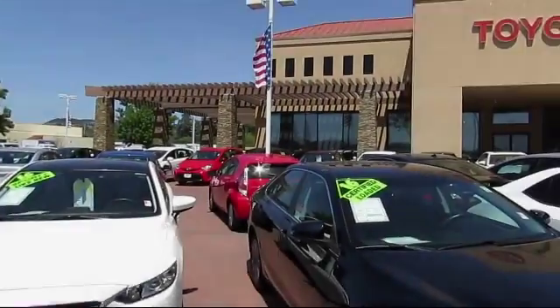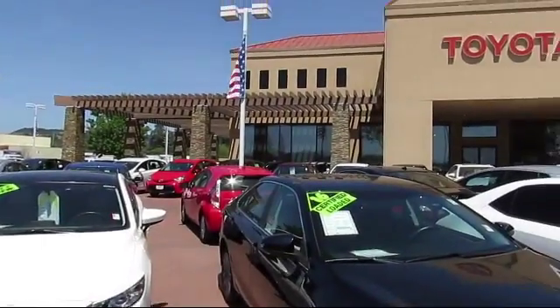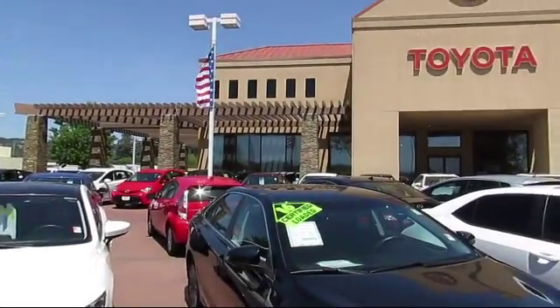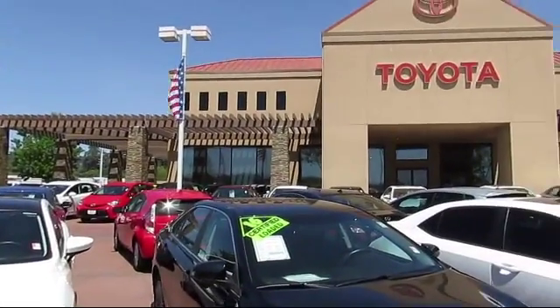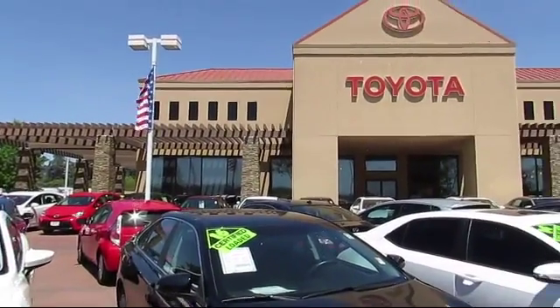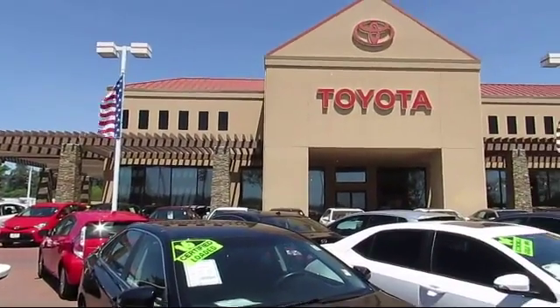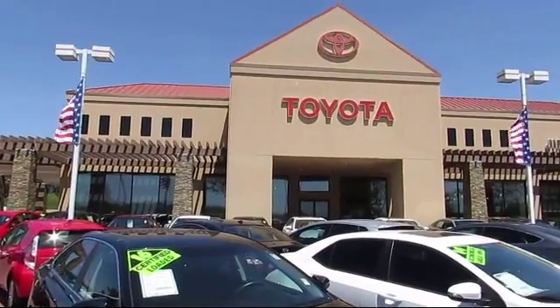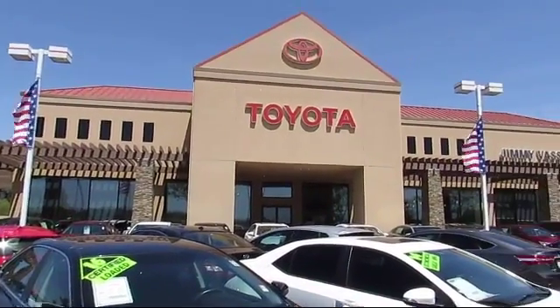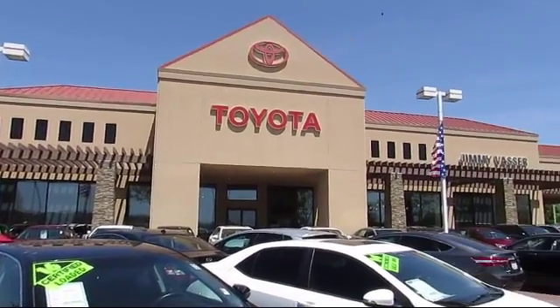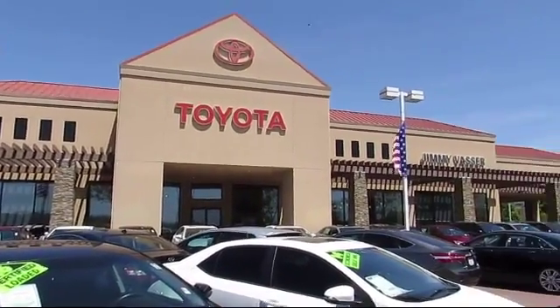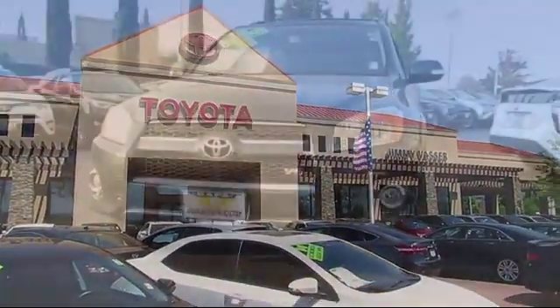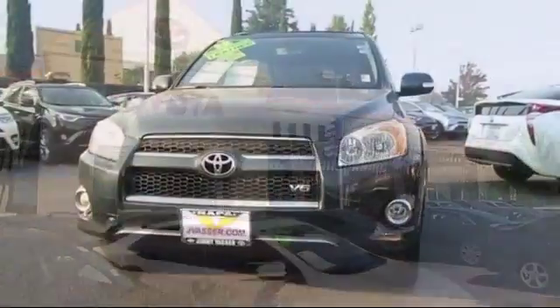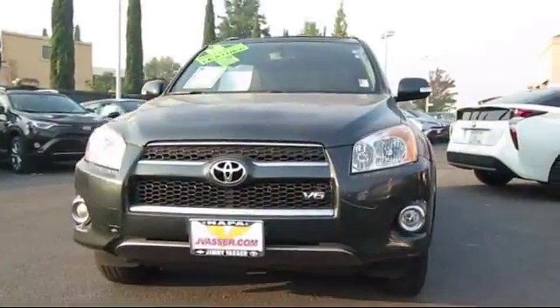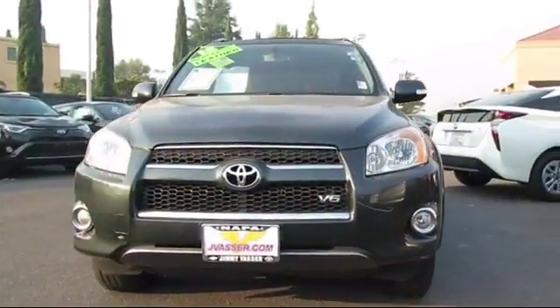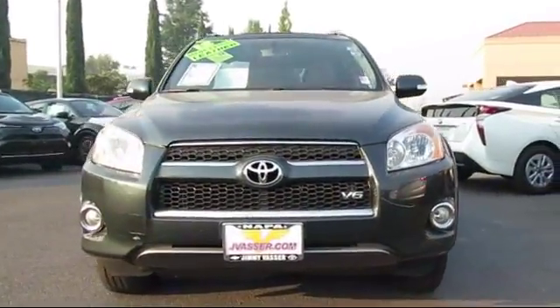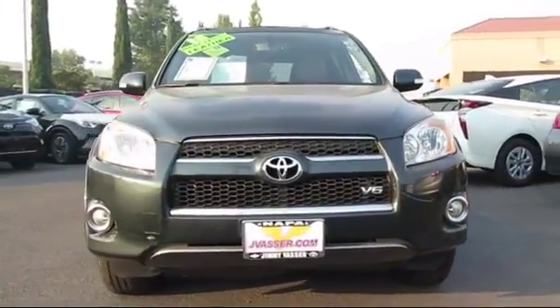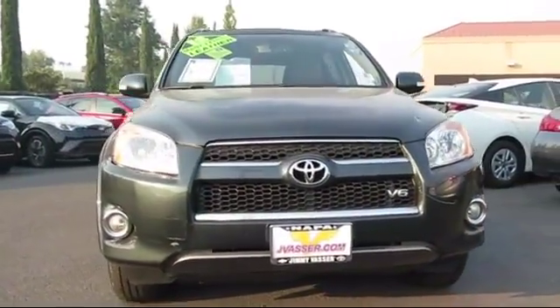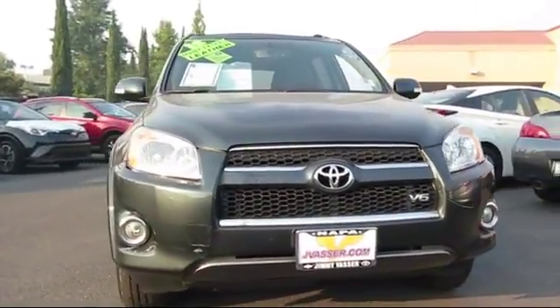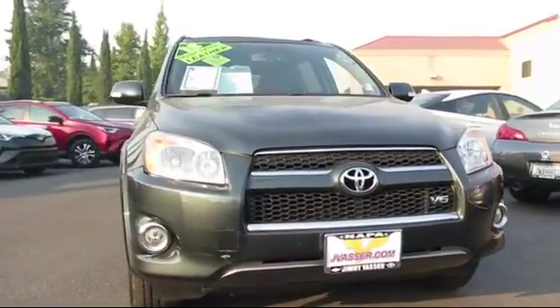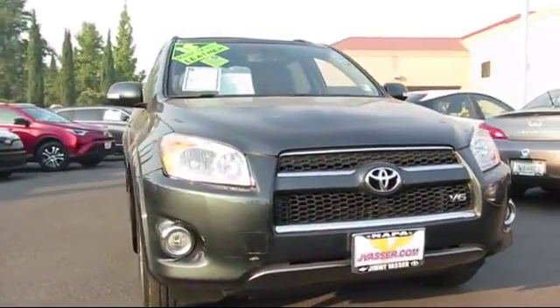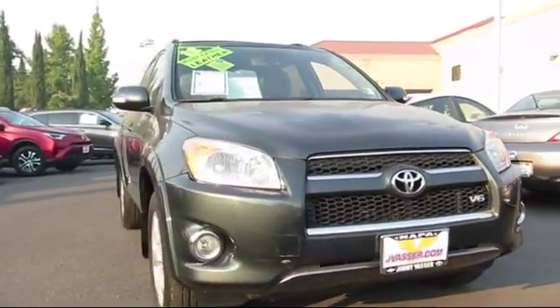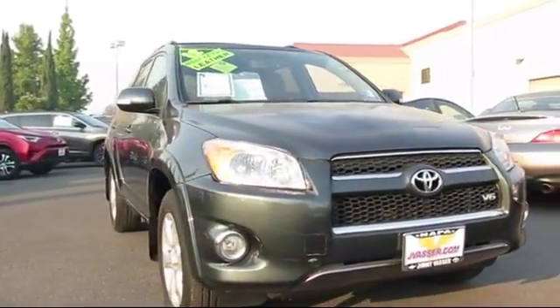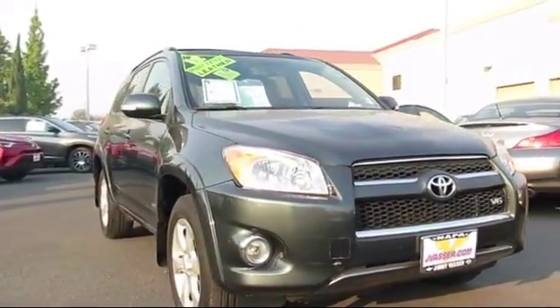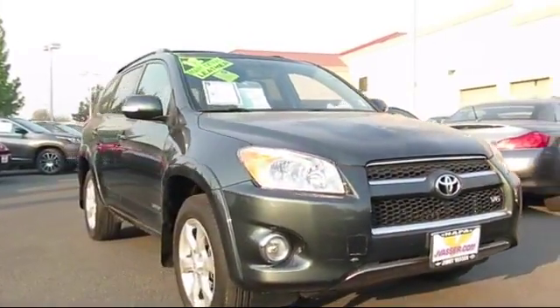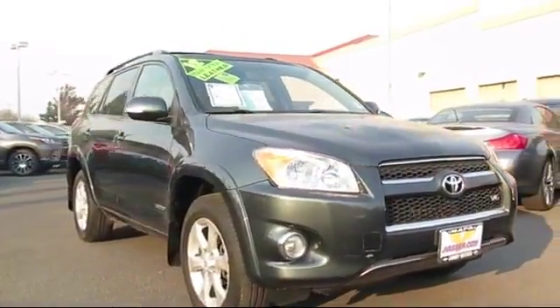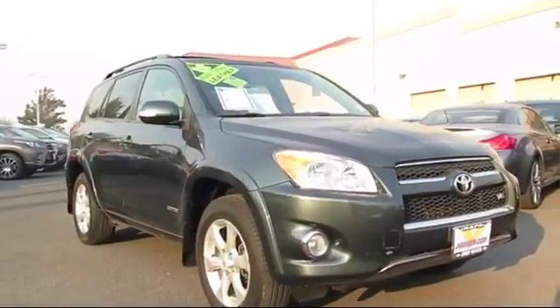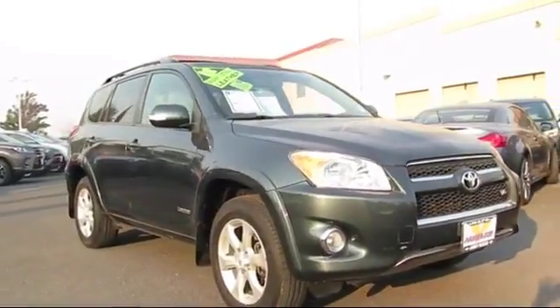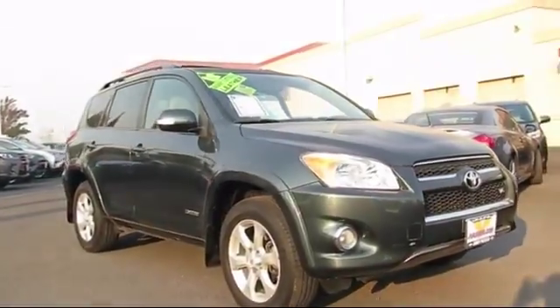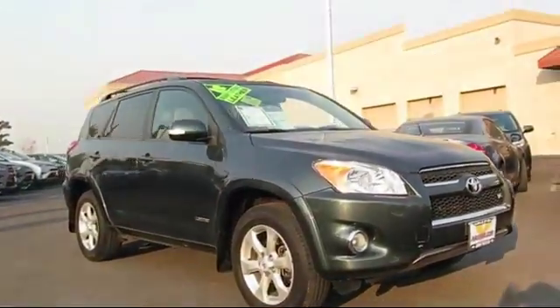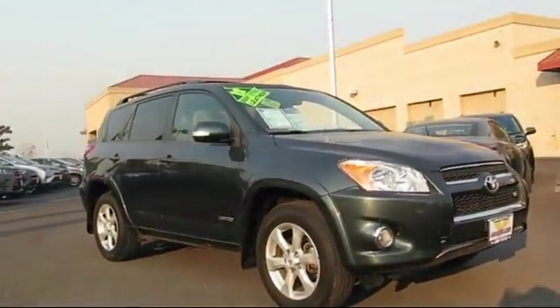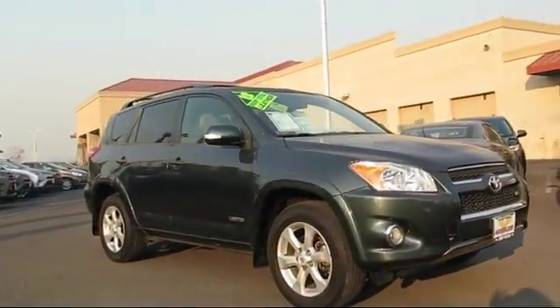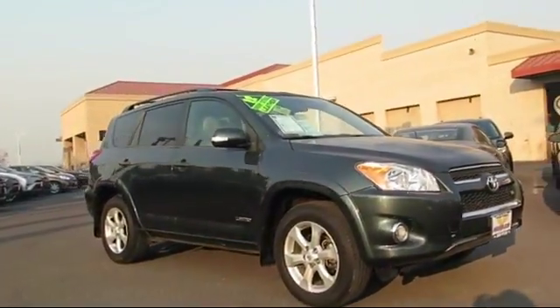Welcome to Jimmy Vassar Toyota, family owned since 1998. Here's a look at one of our great vehicles that comes equipped with roof rack, alloy wheels, steering wheel controls, and keyless entry.